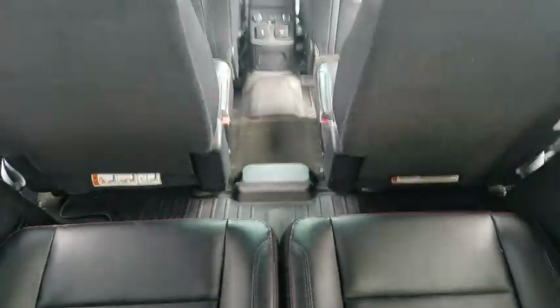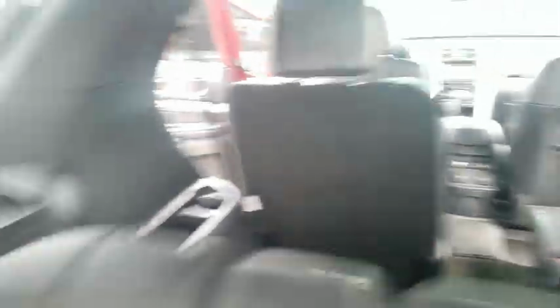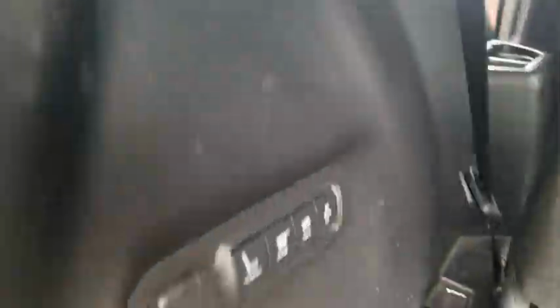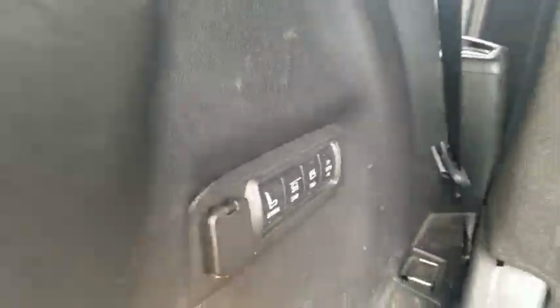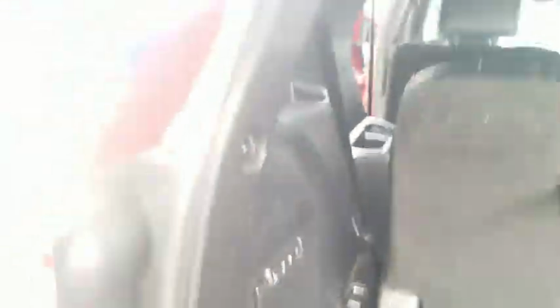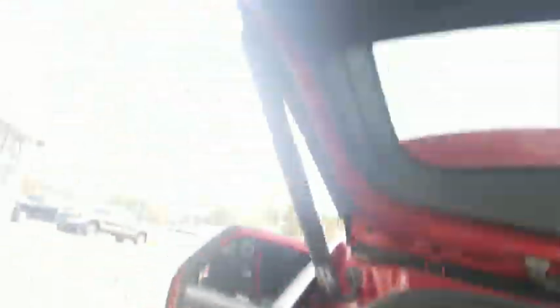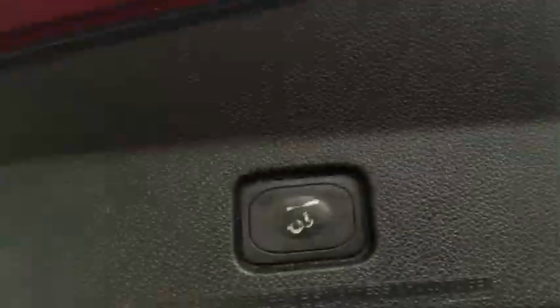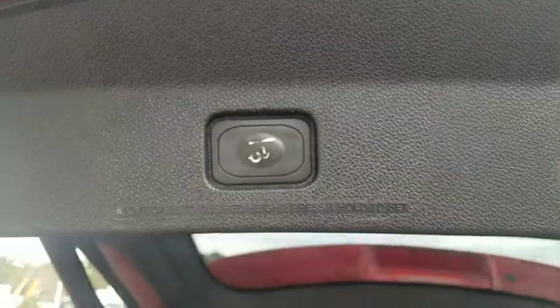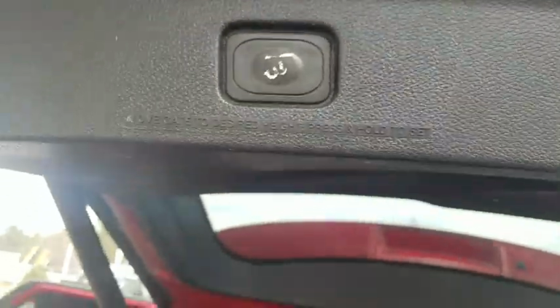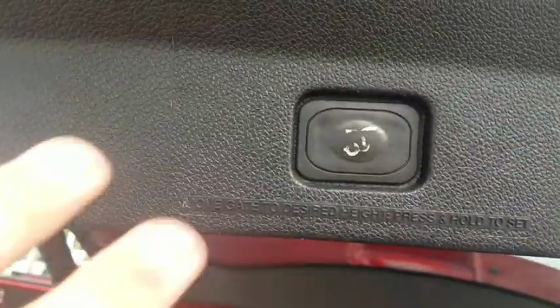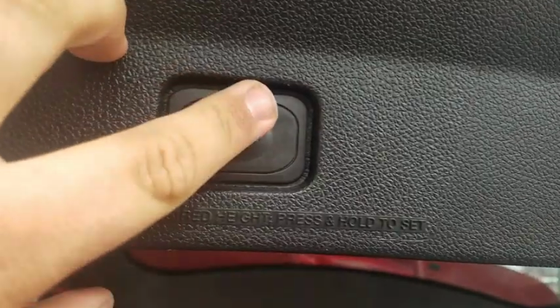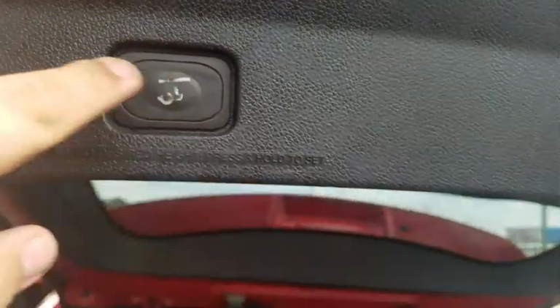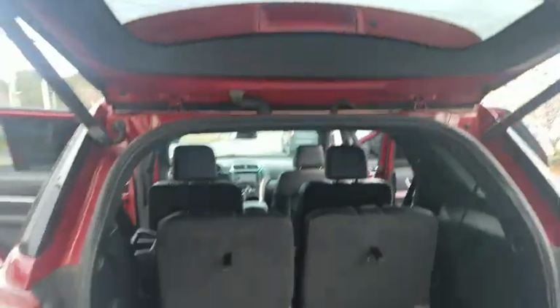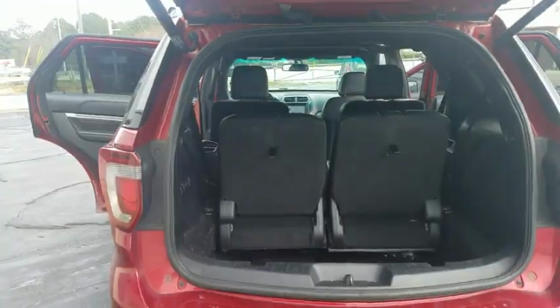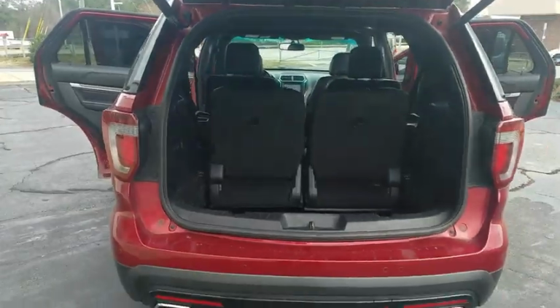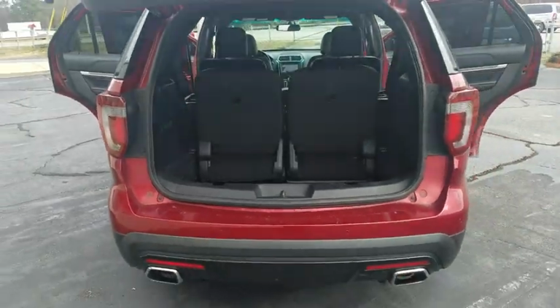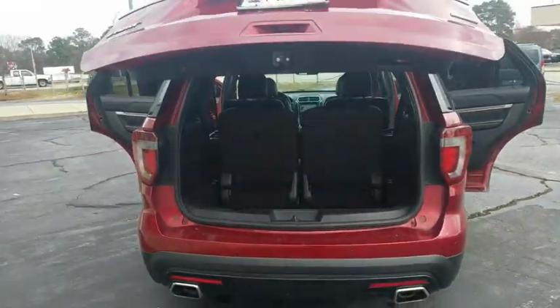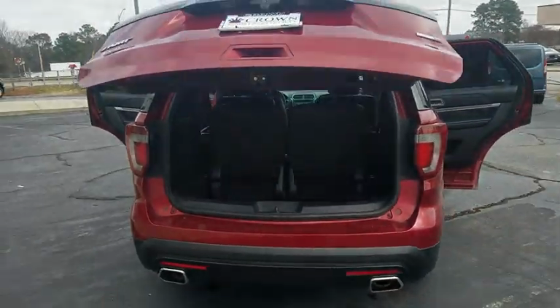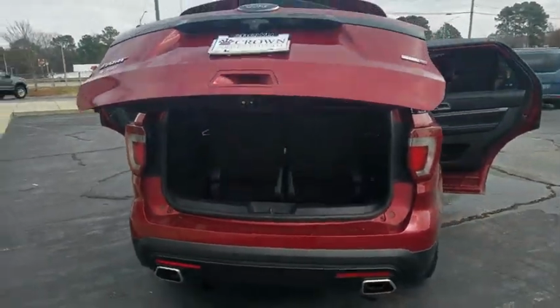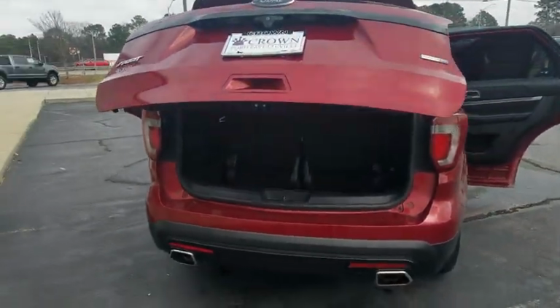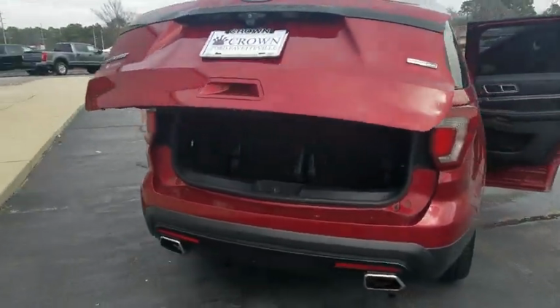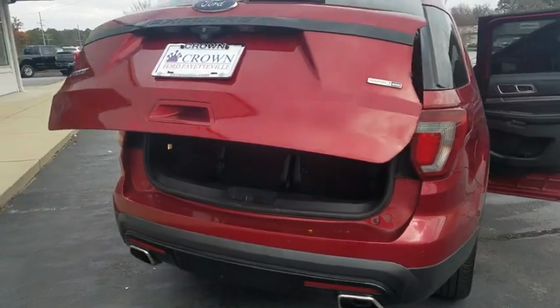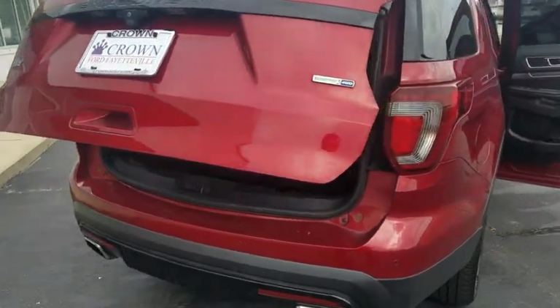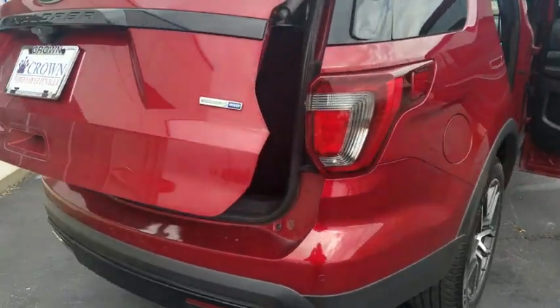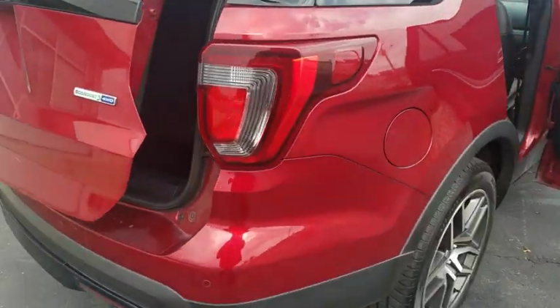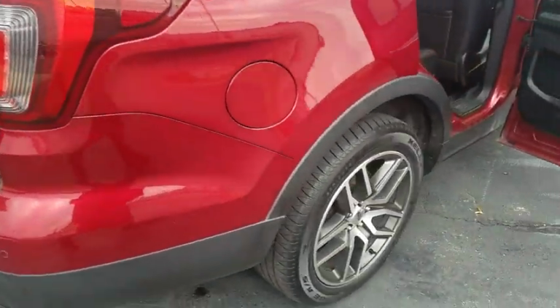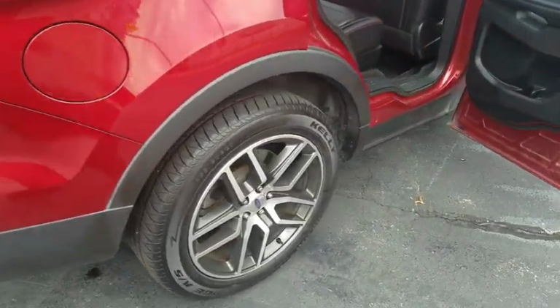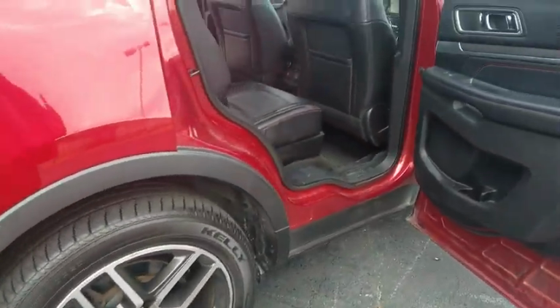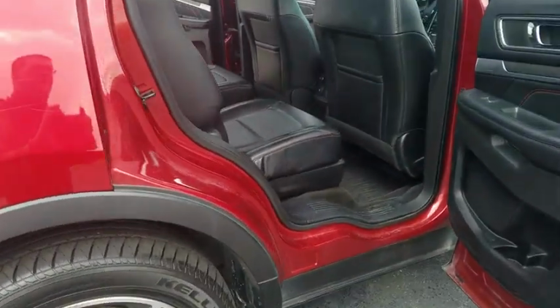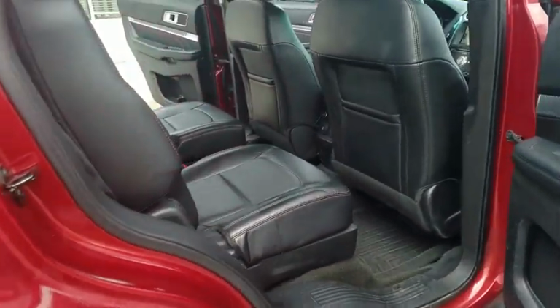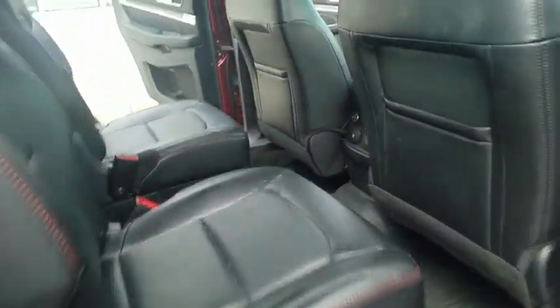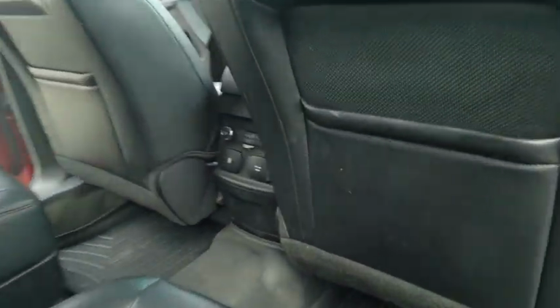Traction control, power passenger seat, leather-wrapped steering wheel, dual airbags, alloy wheels, power steering, four-wheel disc brakes, electronic stability control, CD player, fog lights, heated front seats, compass, rear window defroster.